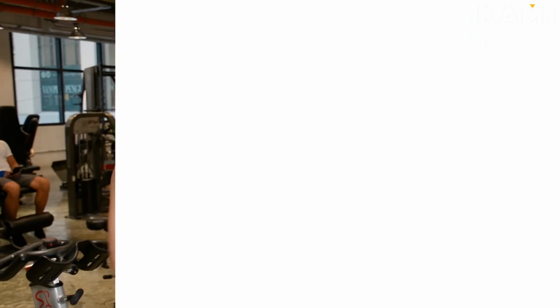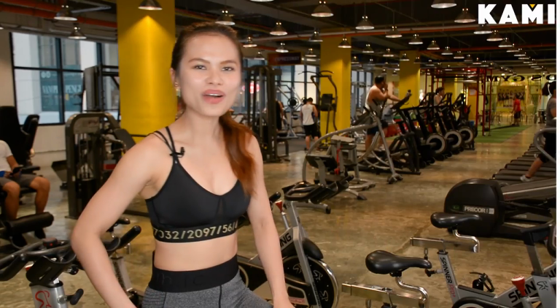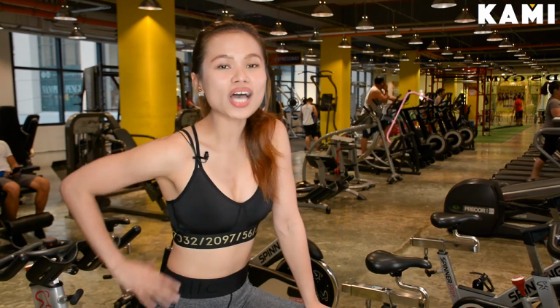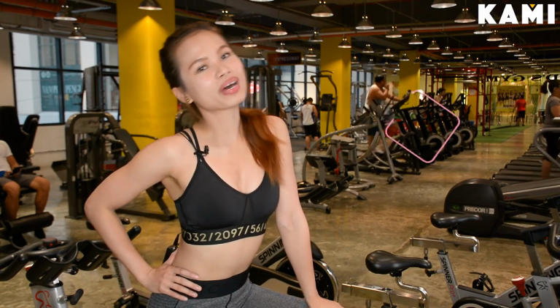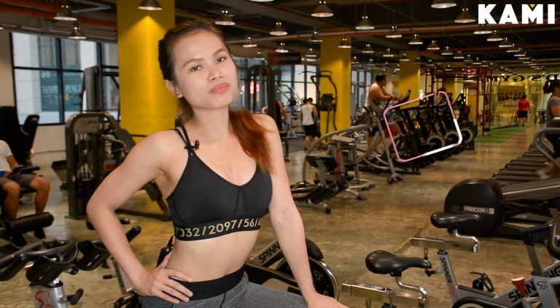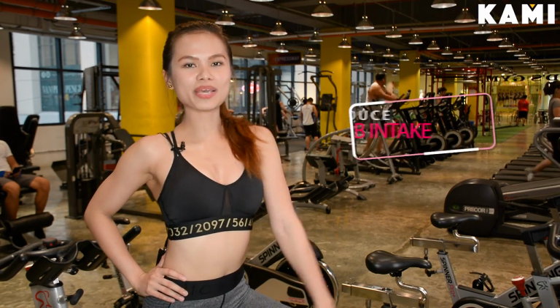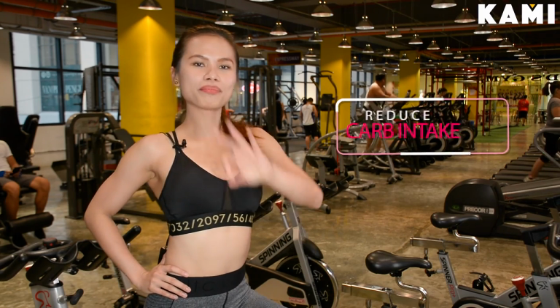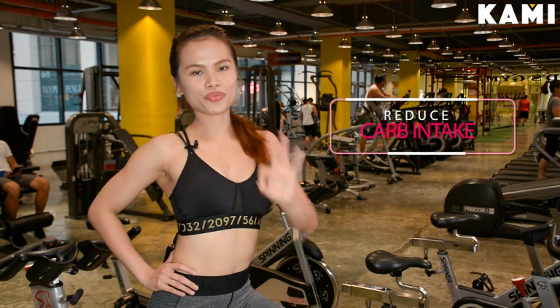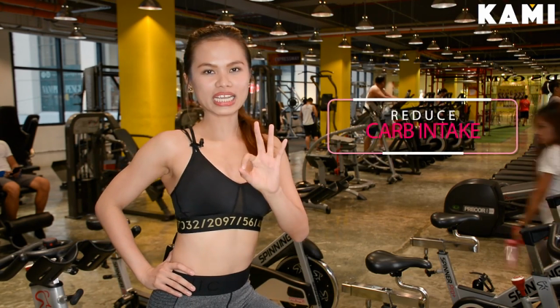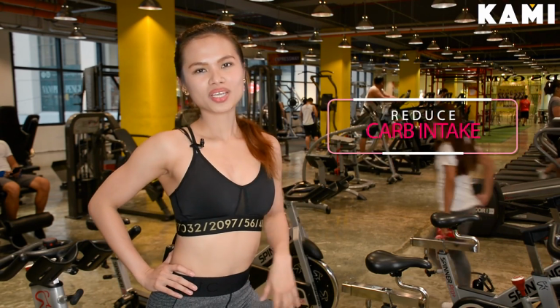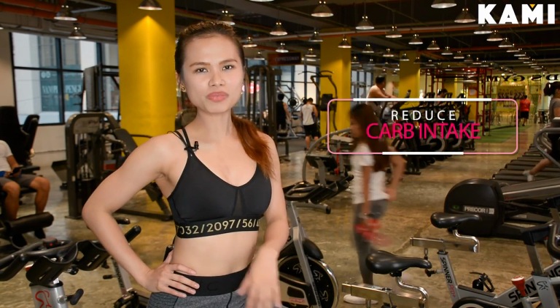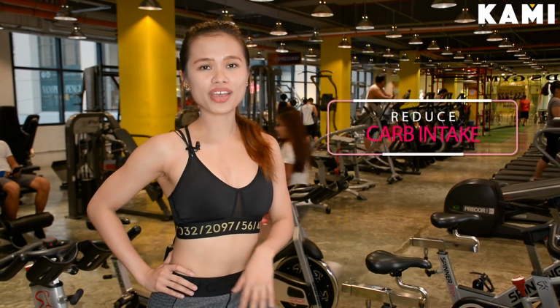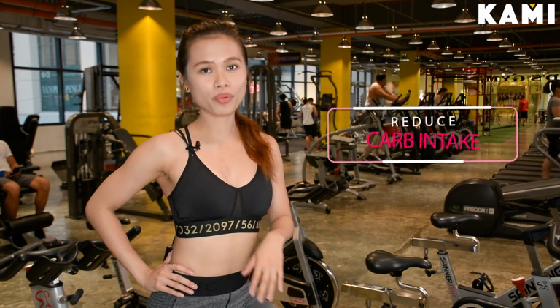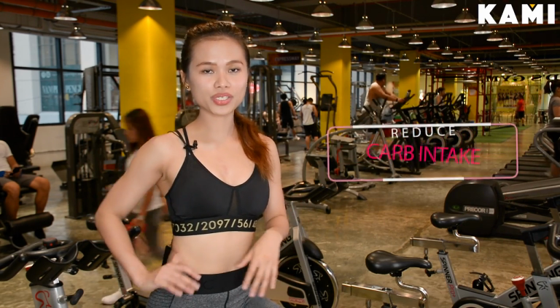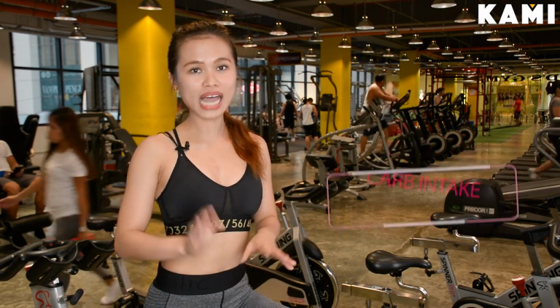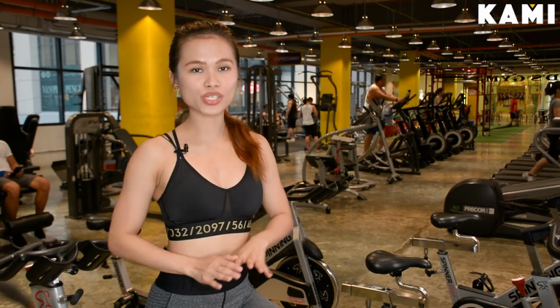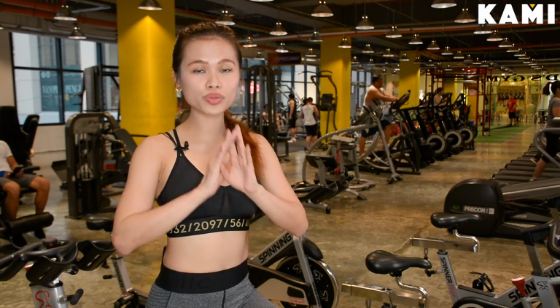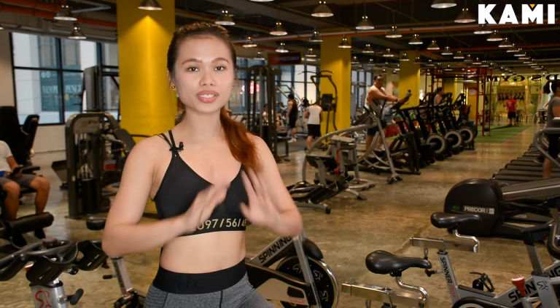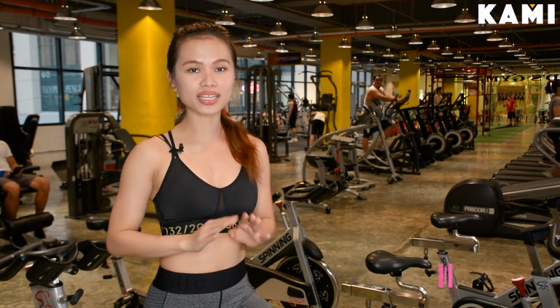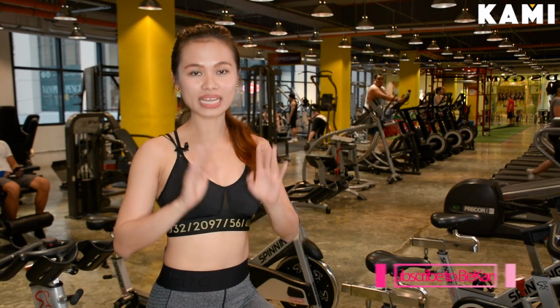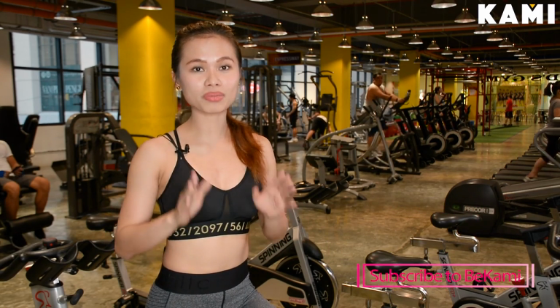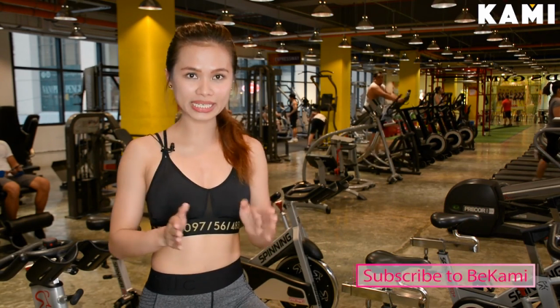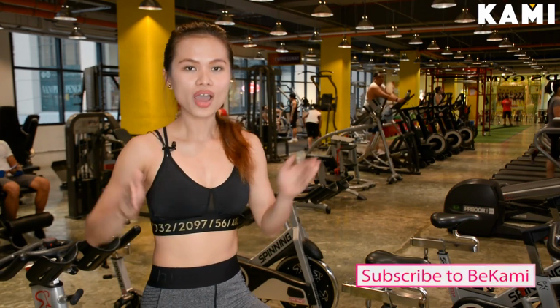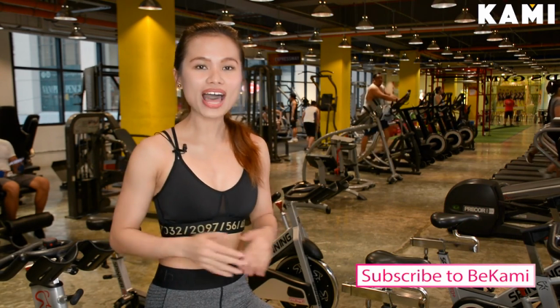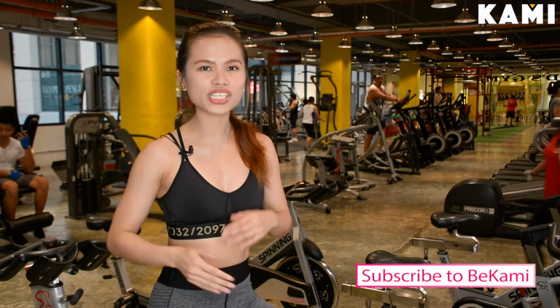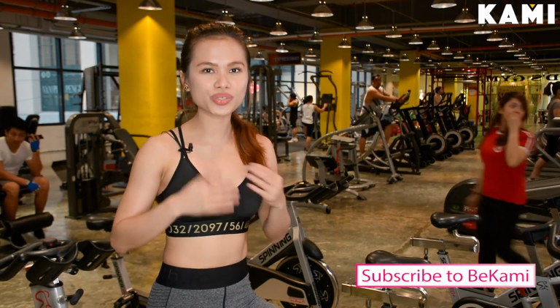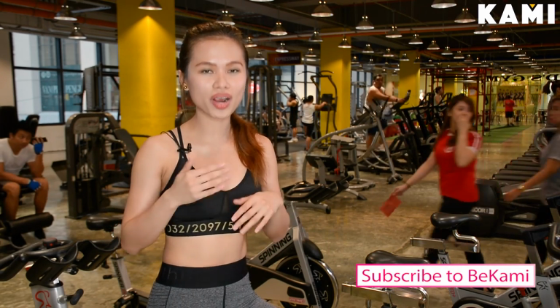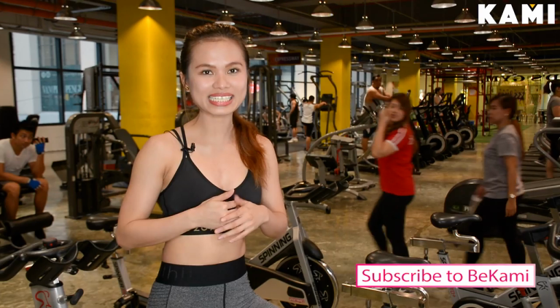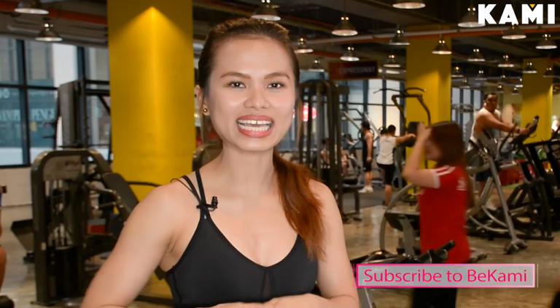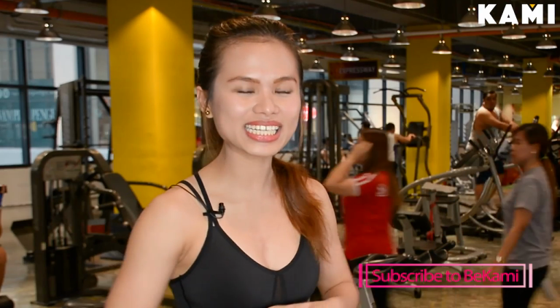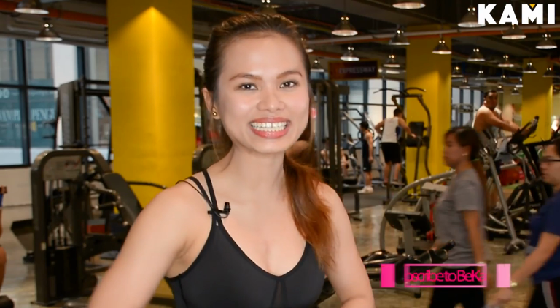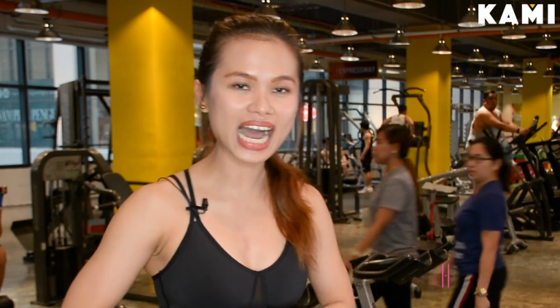Now we'll be talking about carbs in tip number three. Carbs are very important to your diet, so do not eliminate them completely. Rather, just reduce your carb intake and stick to the clean kind.